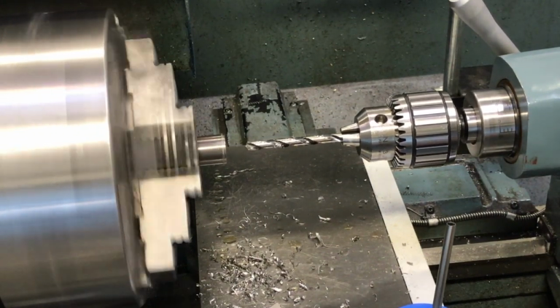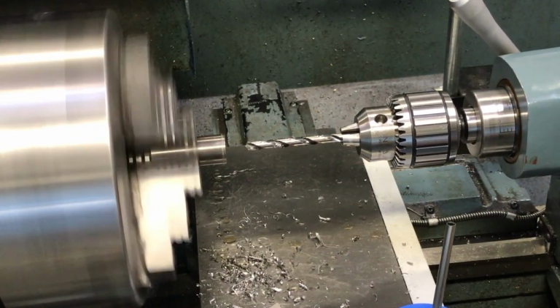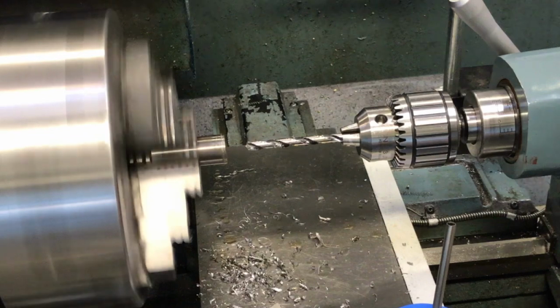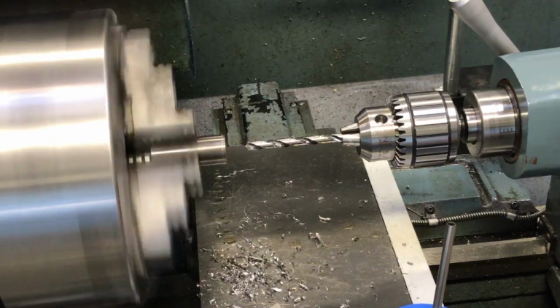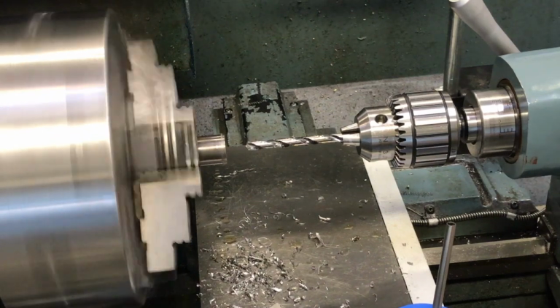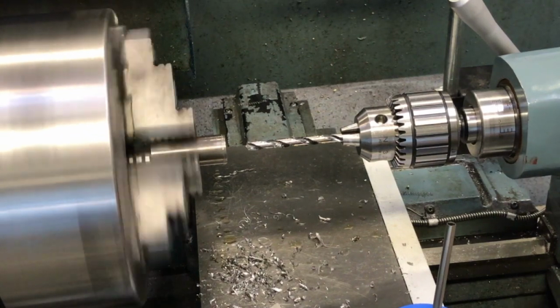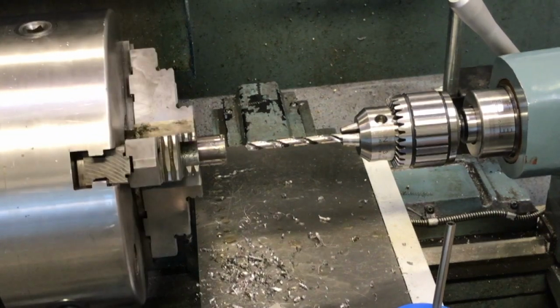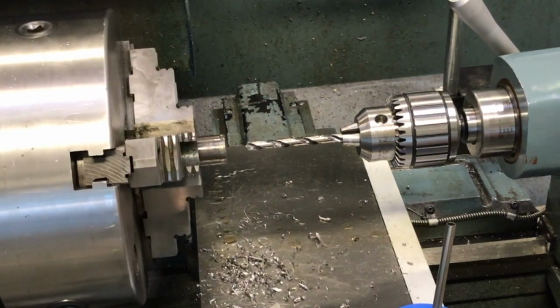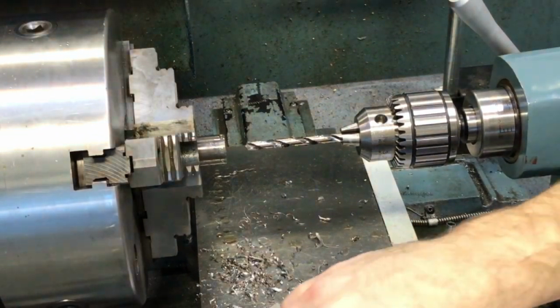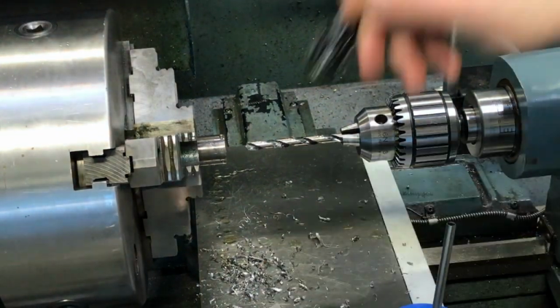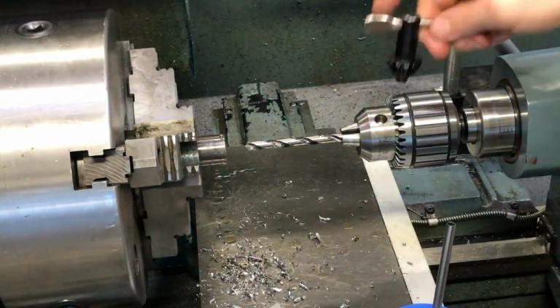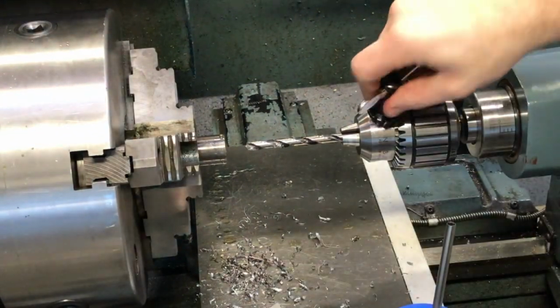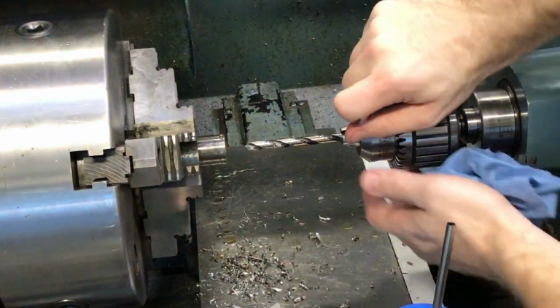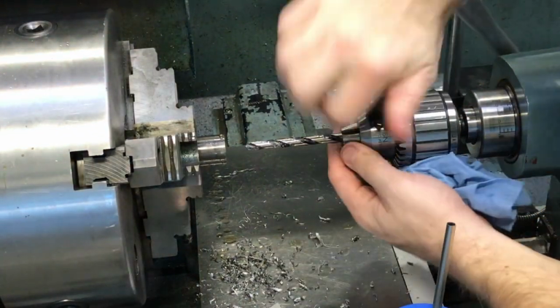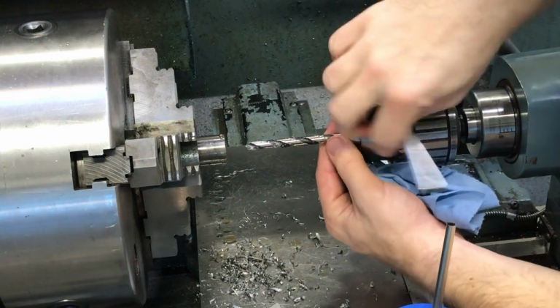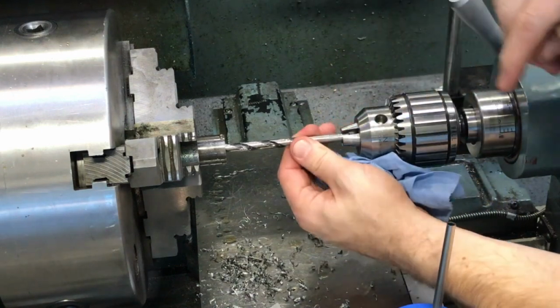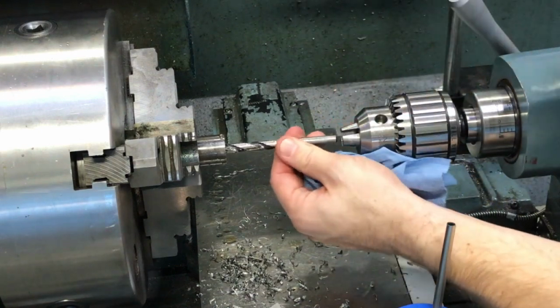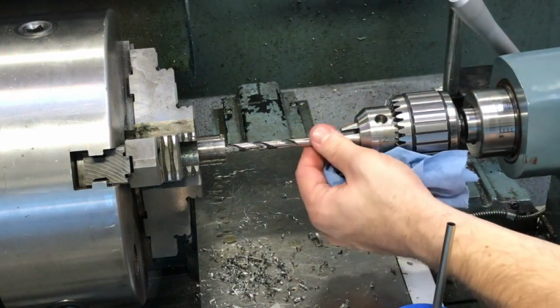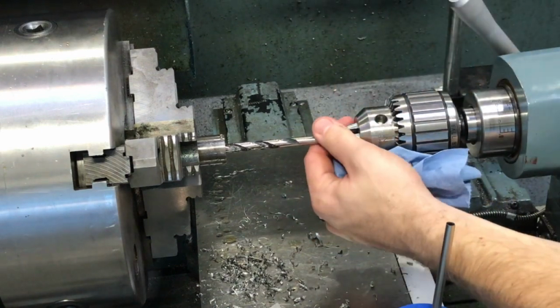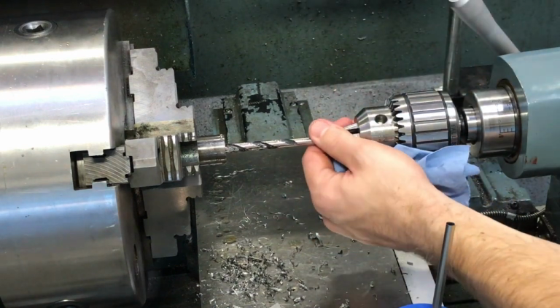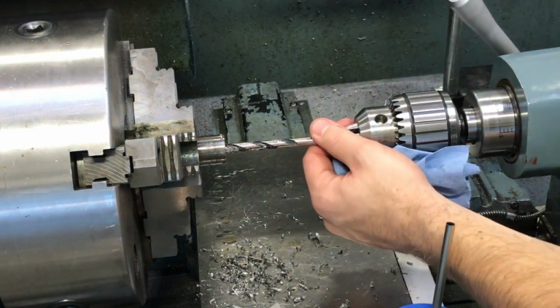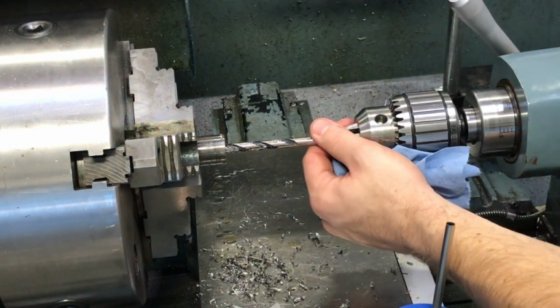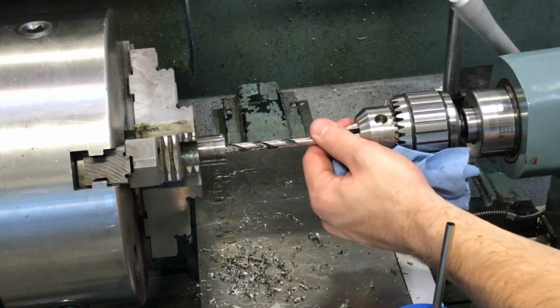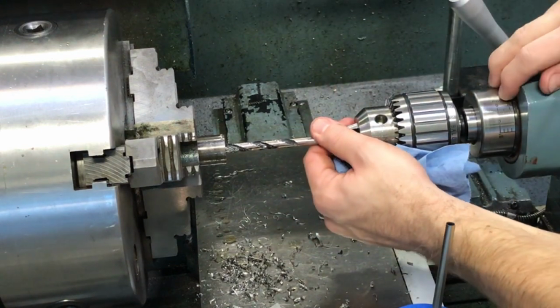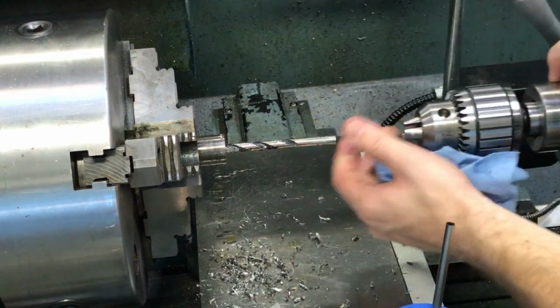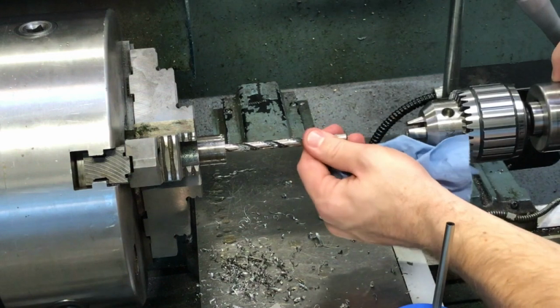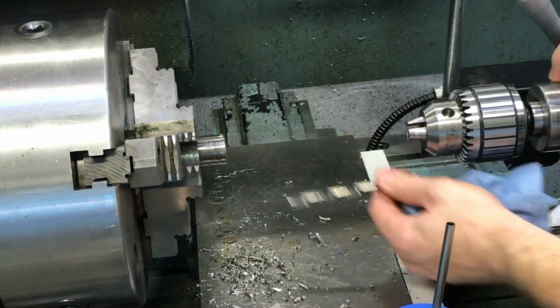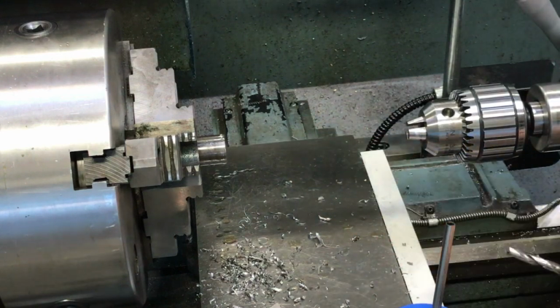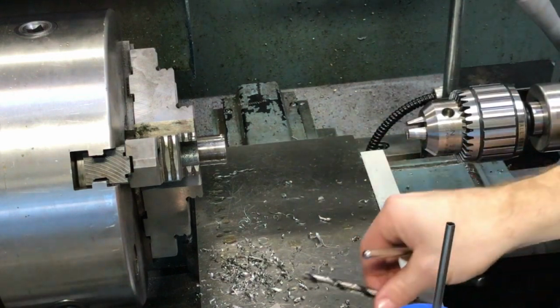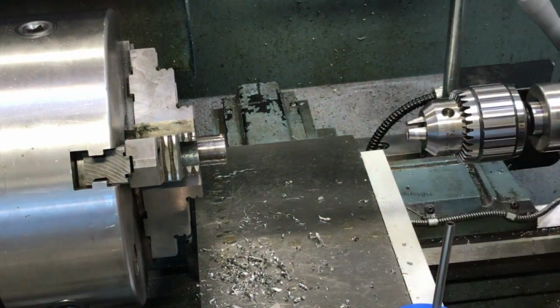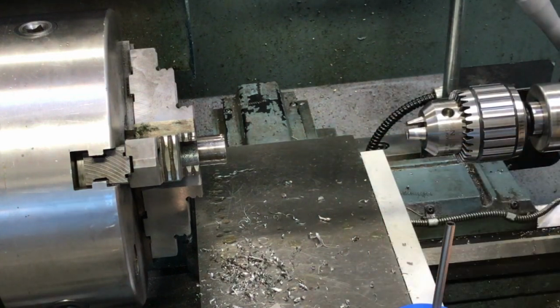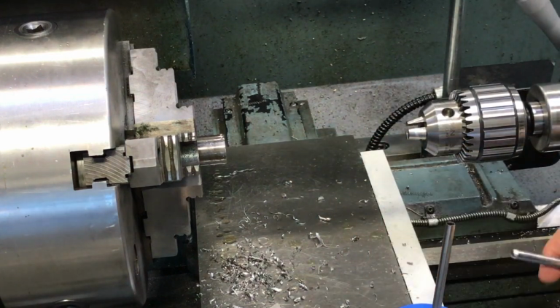Now that we've got down to our one-inch depth, go ahead and turn this off. We're going to pull this drill bit out of there.